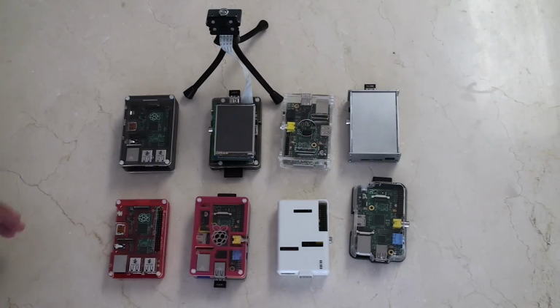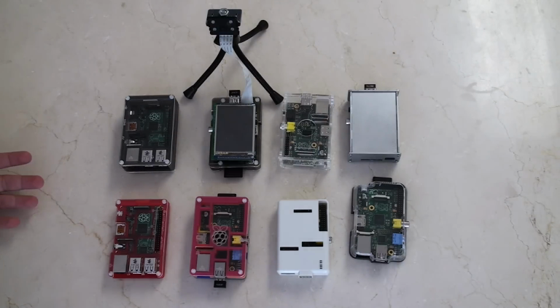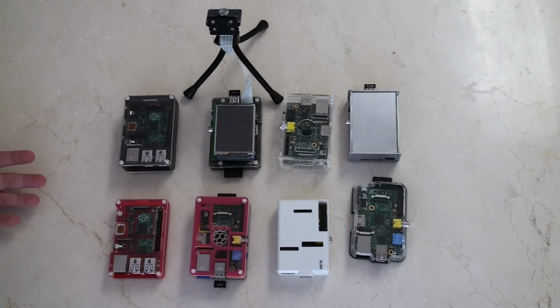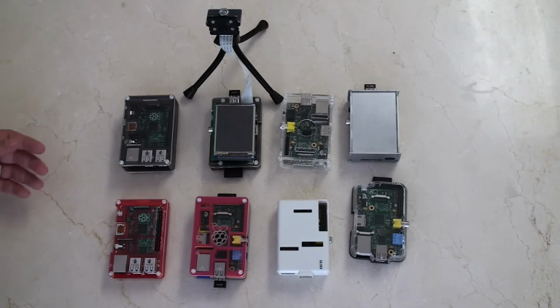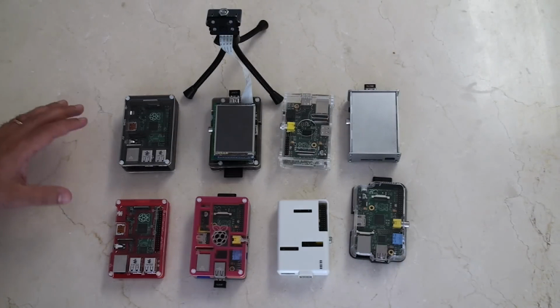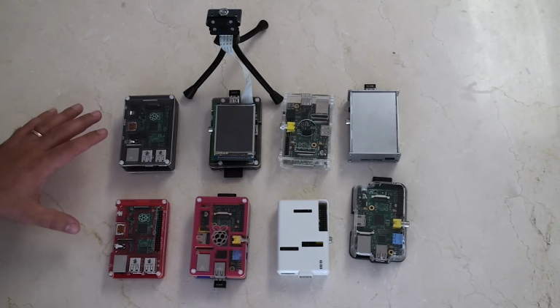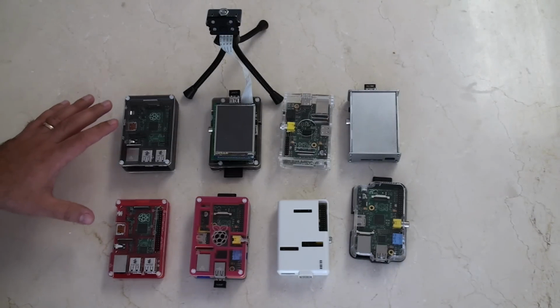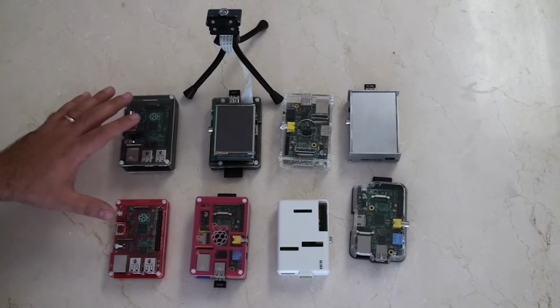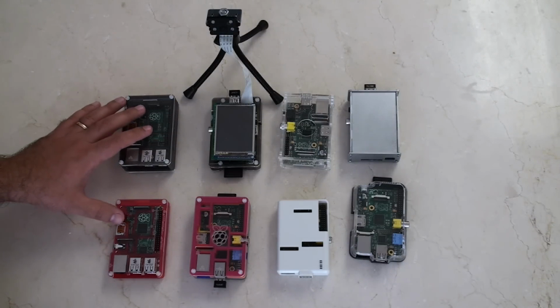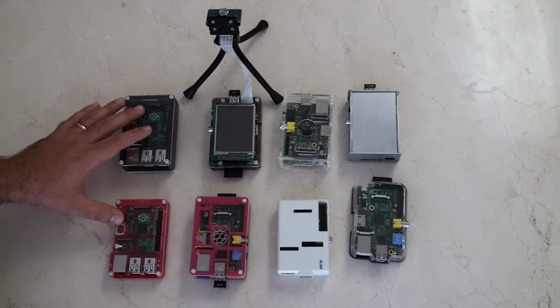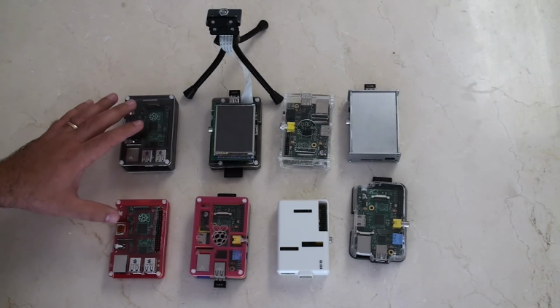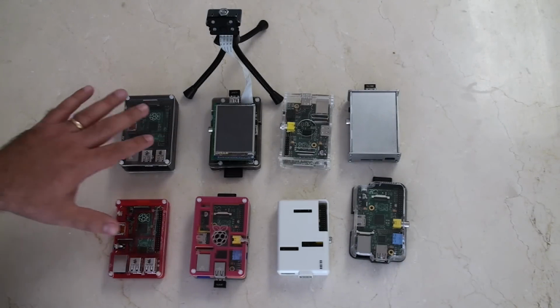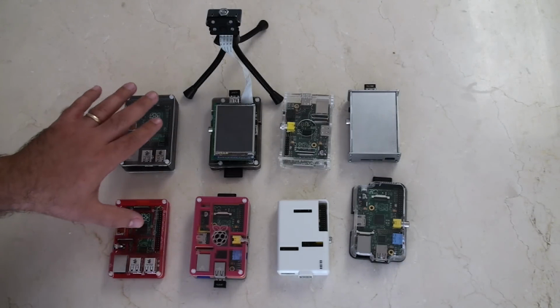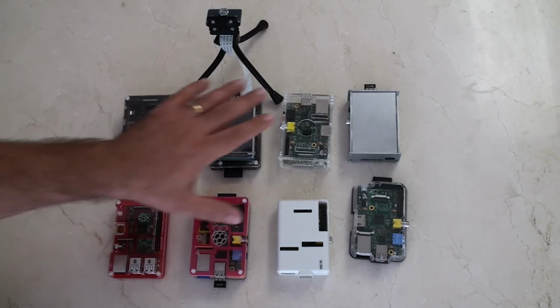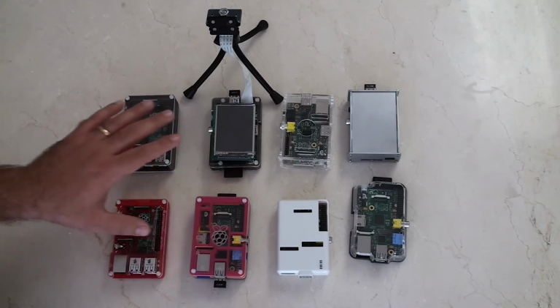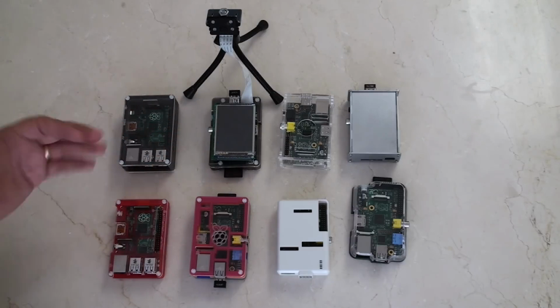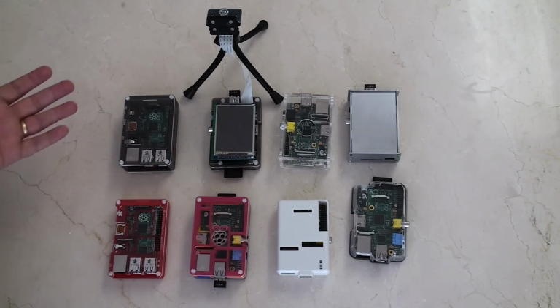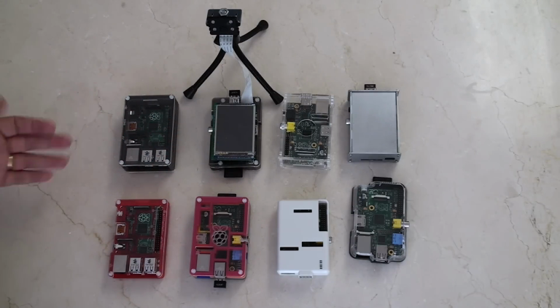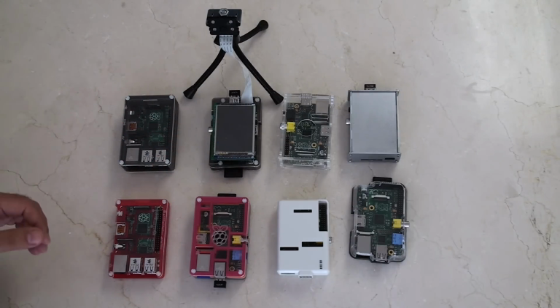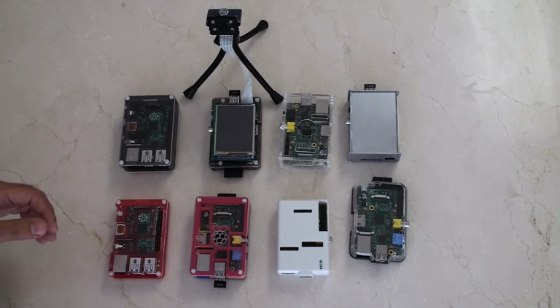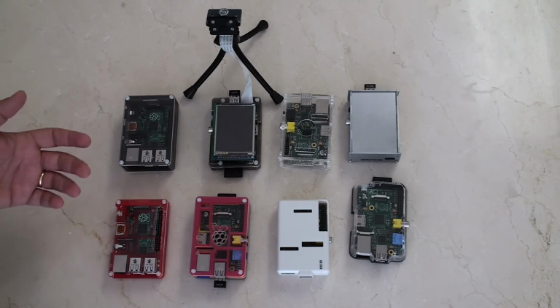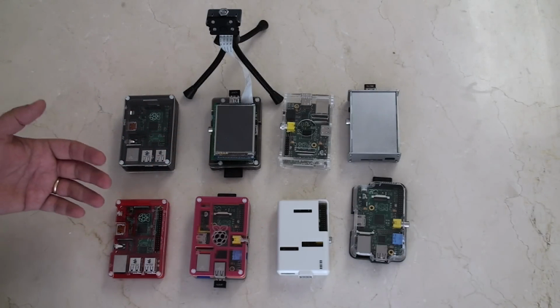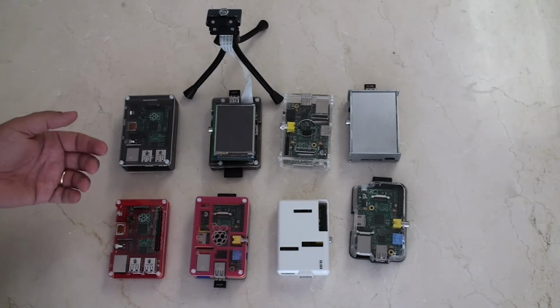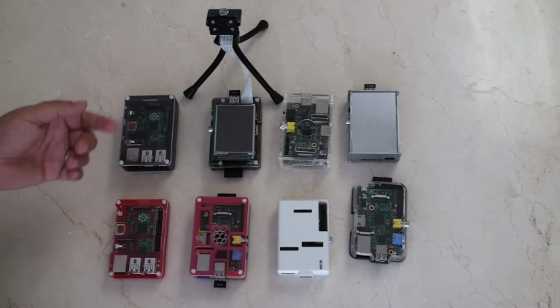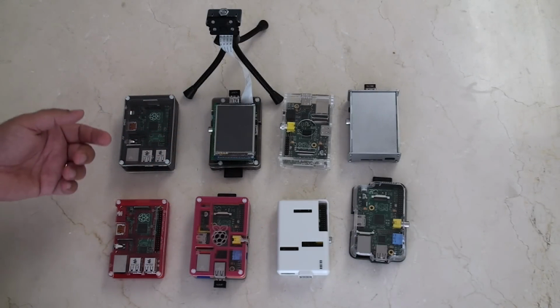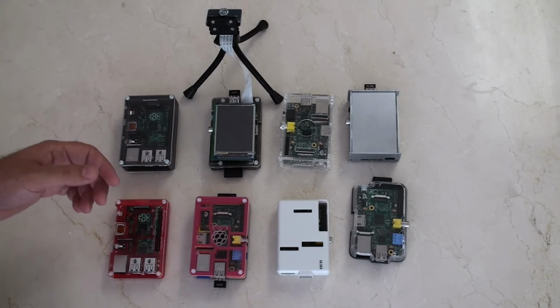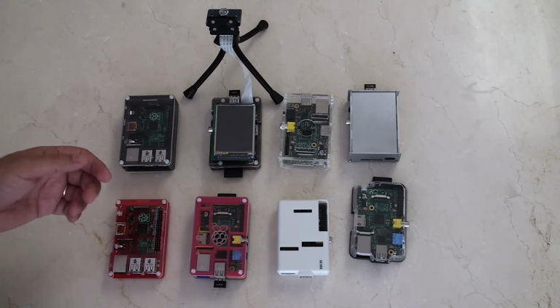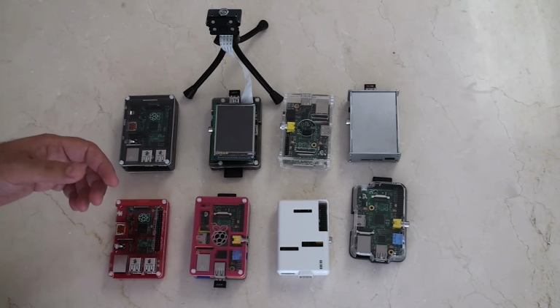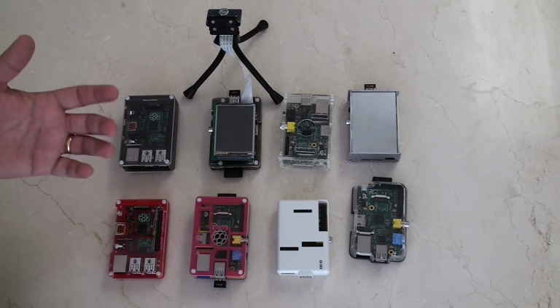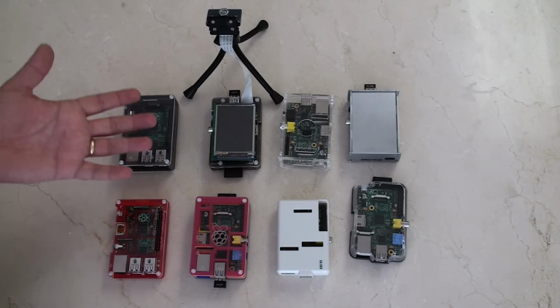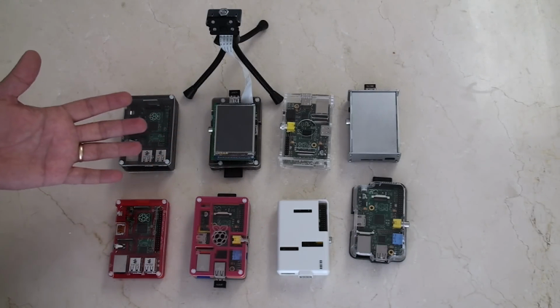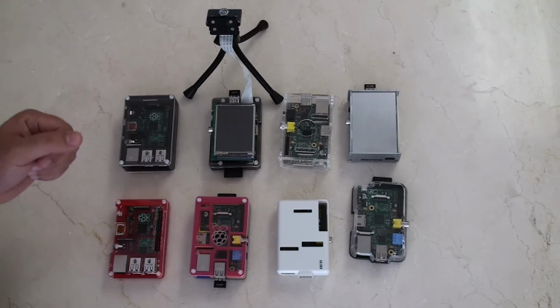Hi guys. I've got a number of Raspberry Pis here, and I've got a number of Raspberry Pi cases. So I thought what I'd do is give you a quick review of what I think makes a good case versus what I think makes a not so good case.